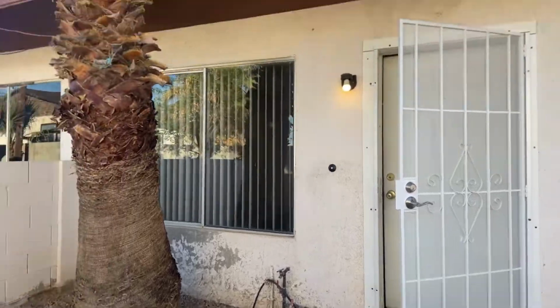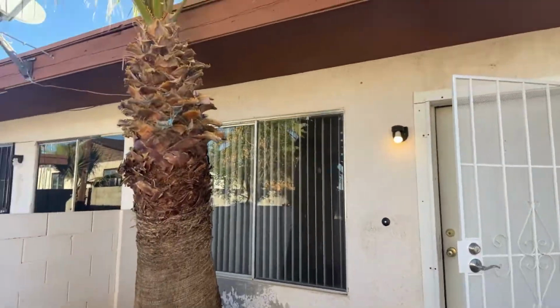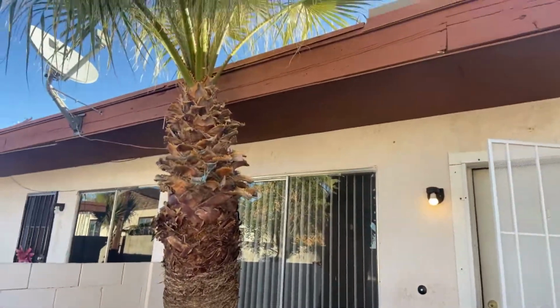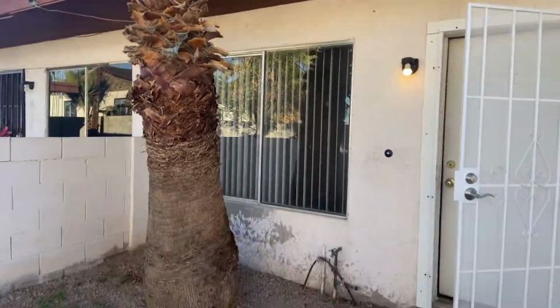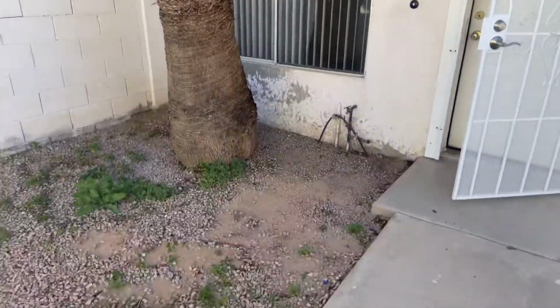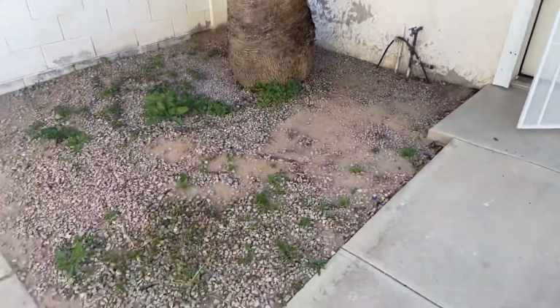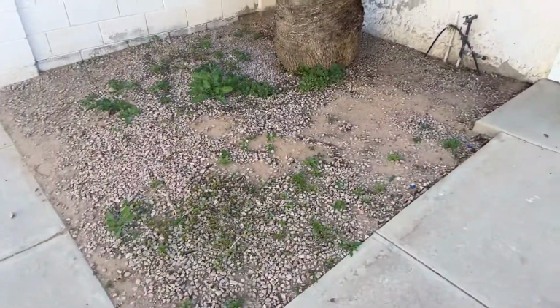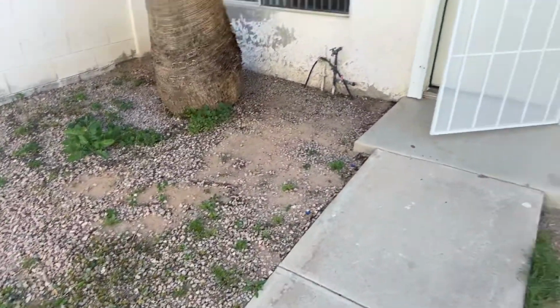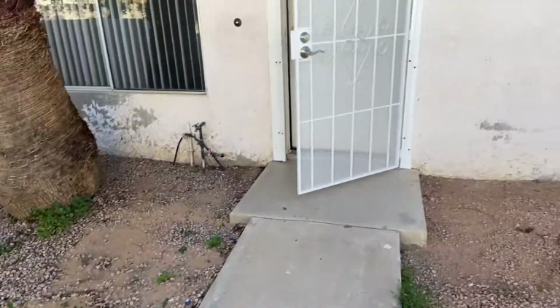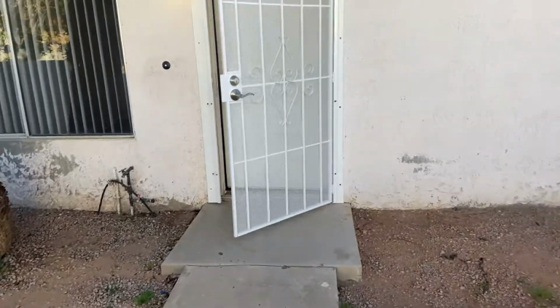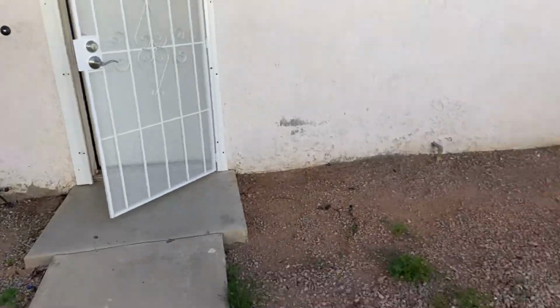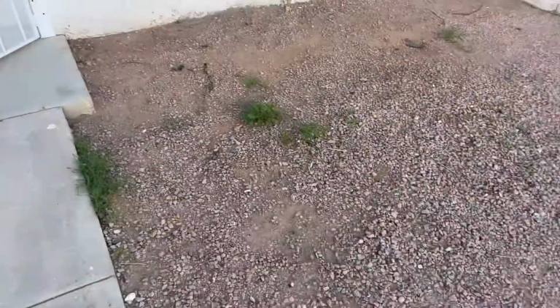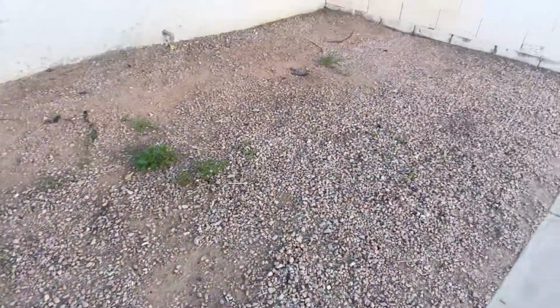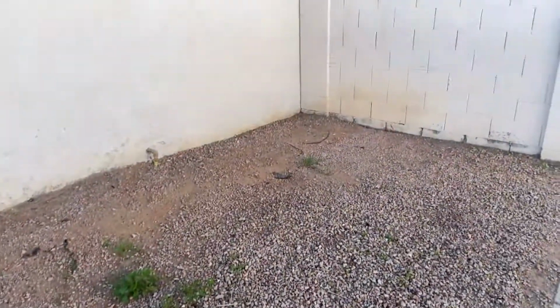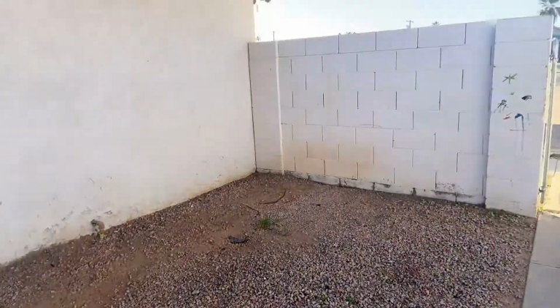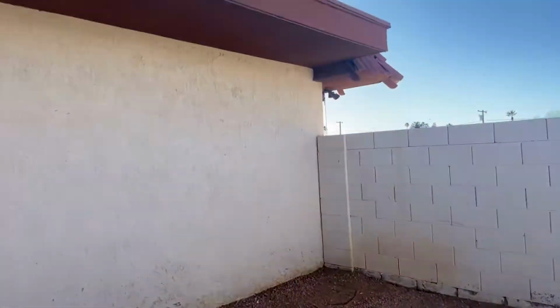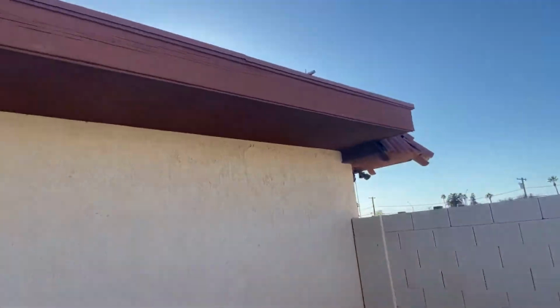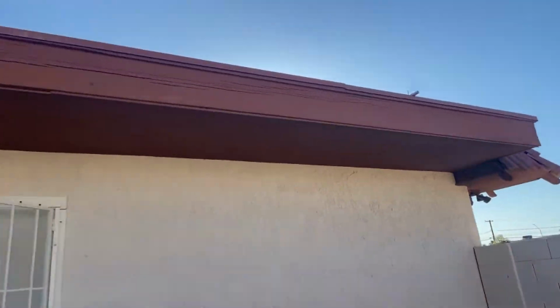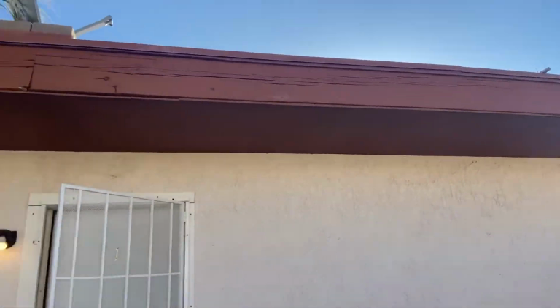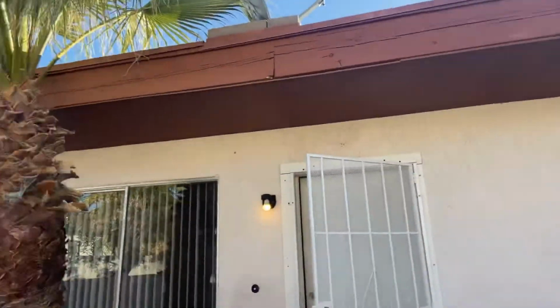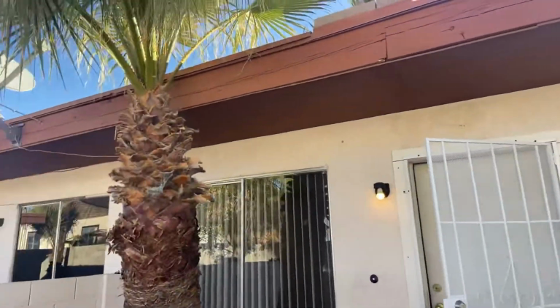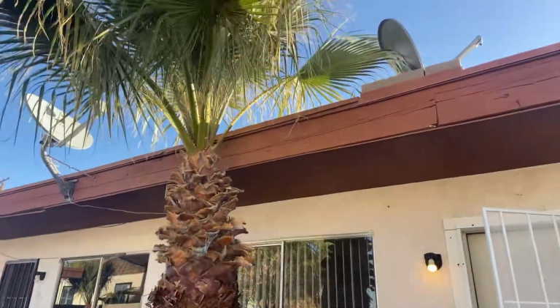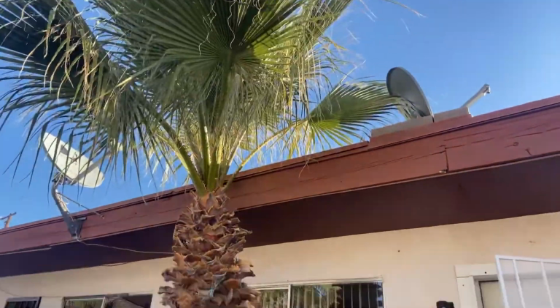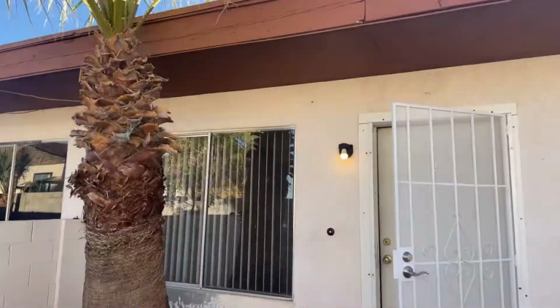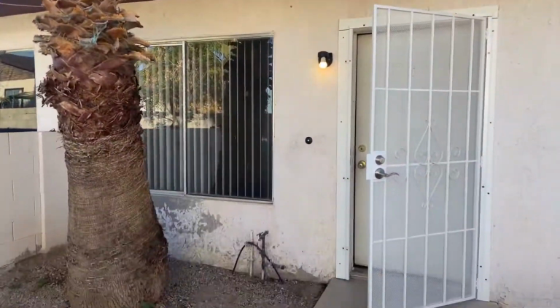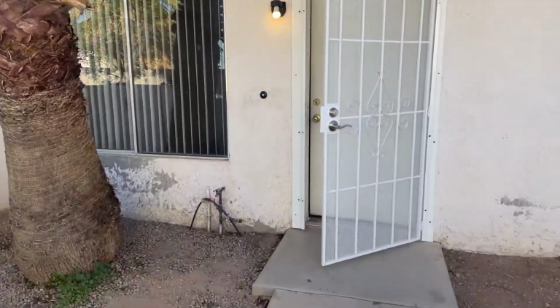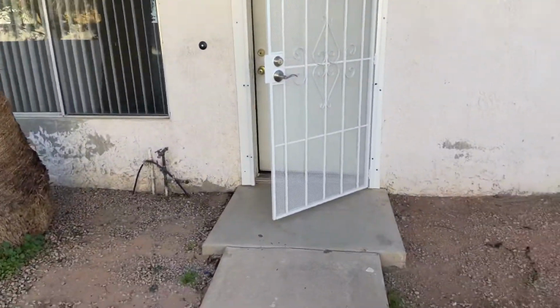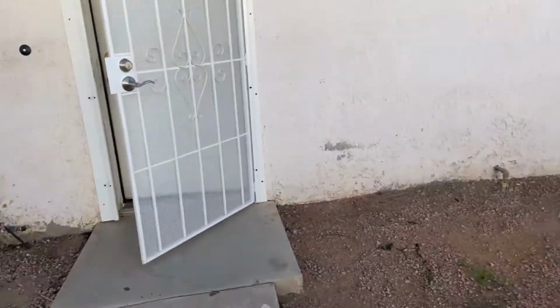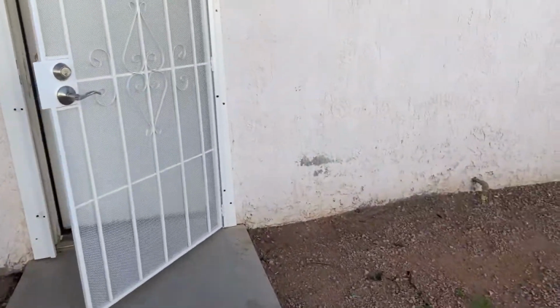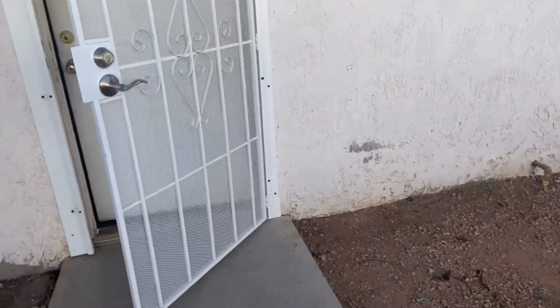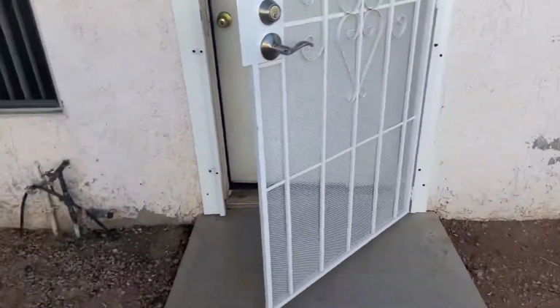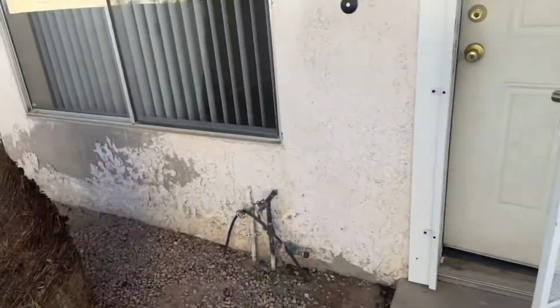210 West 8th Street, number one, move-in video. Outside really needs a paint job.